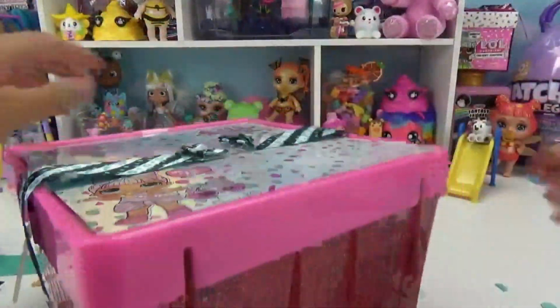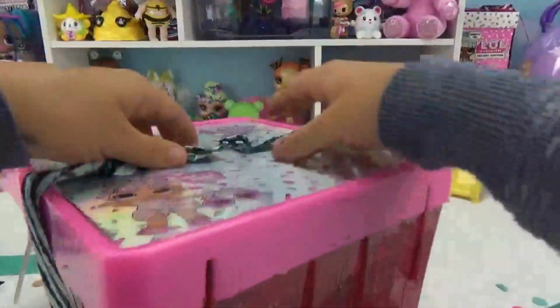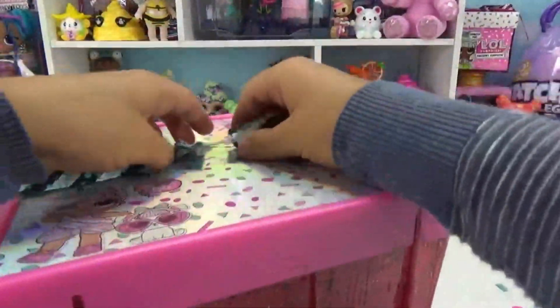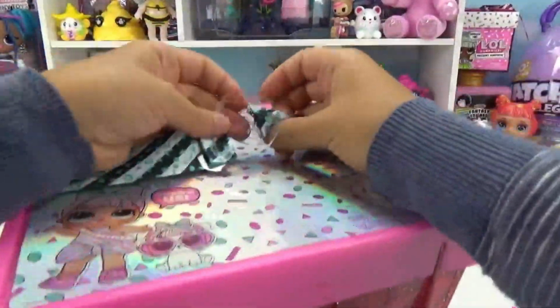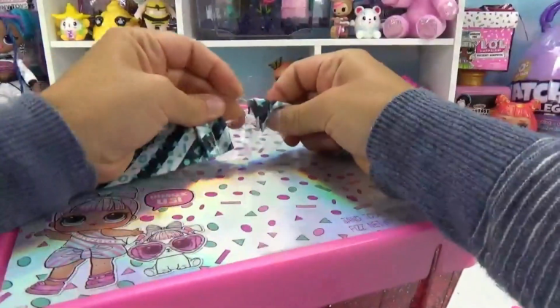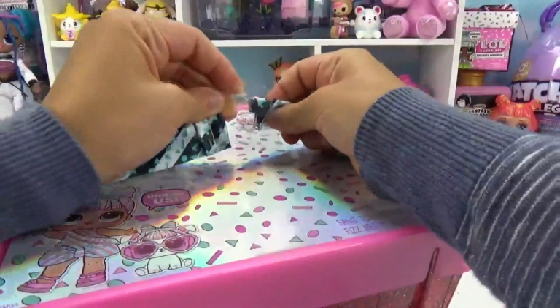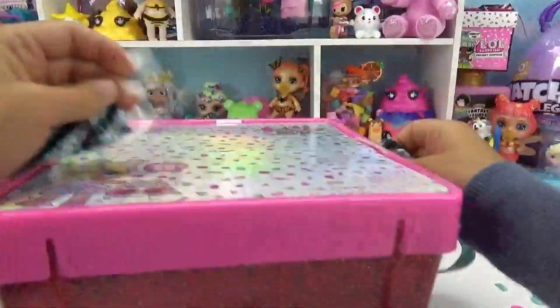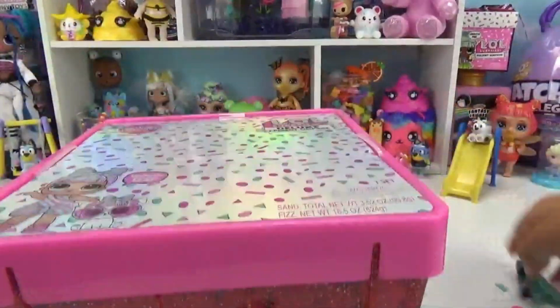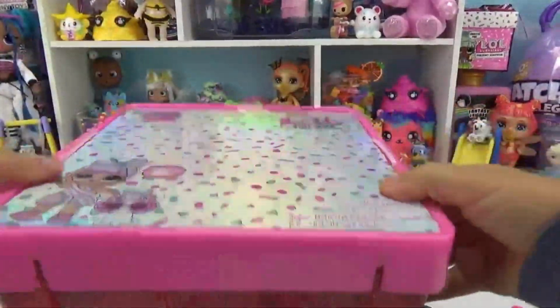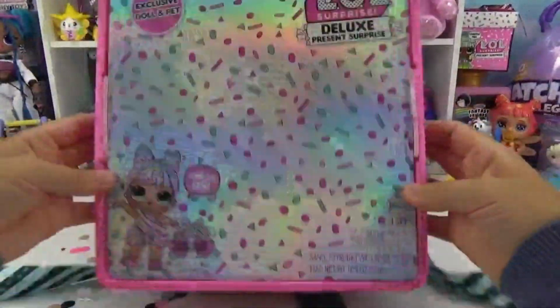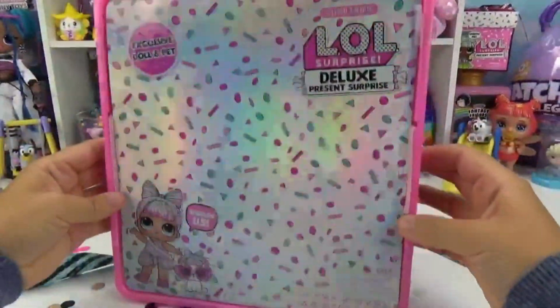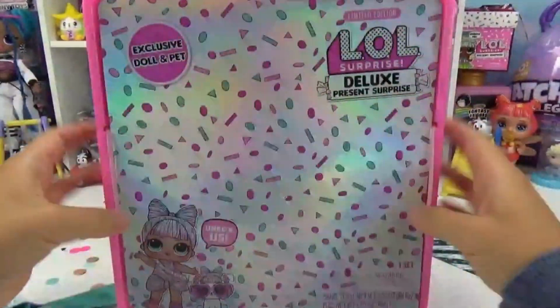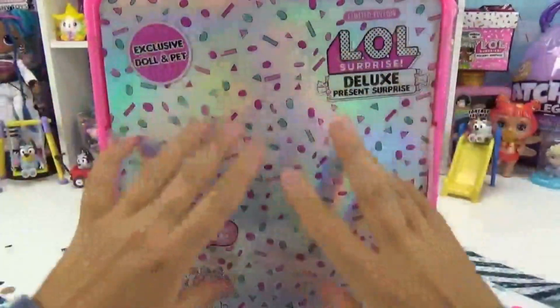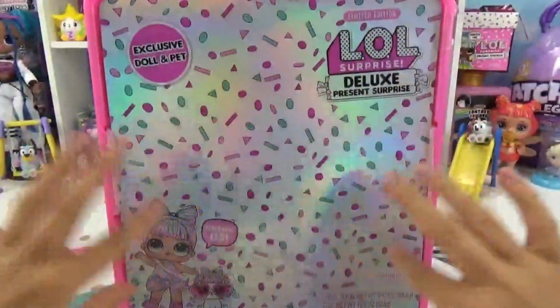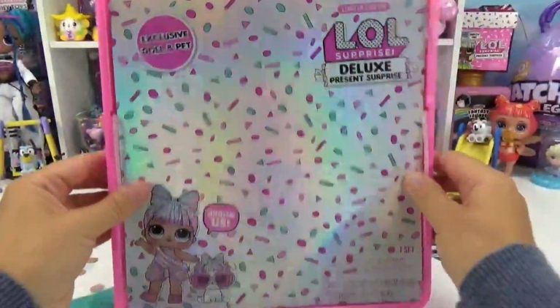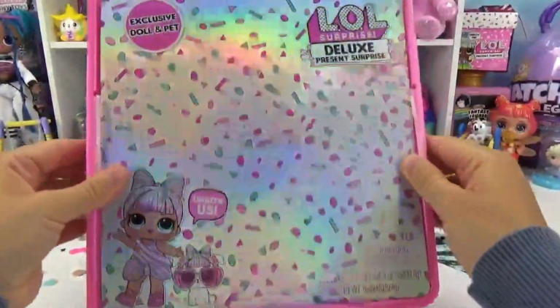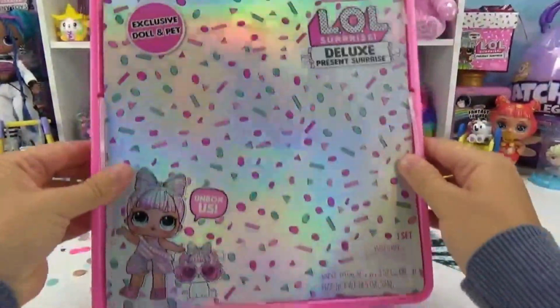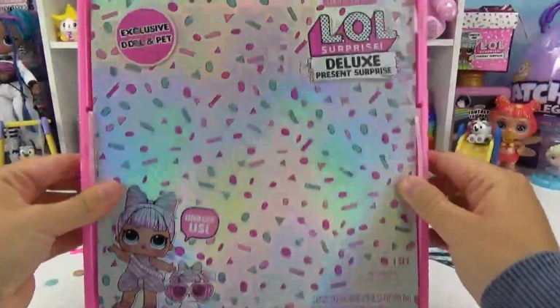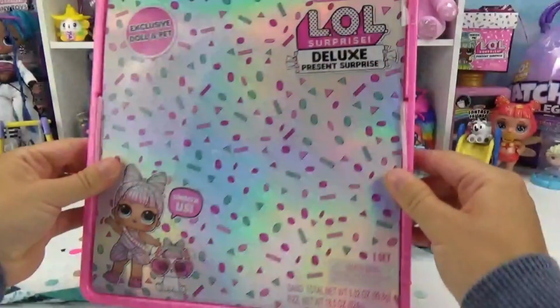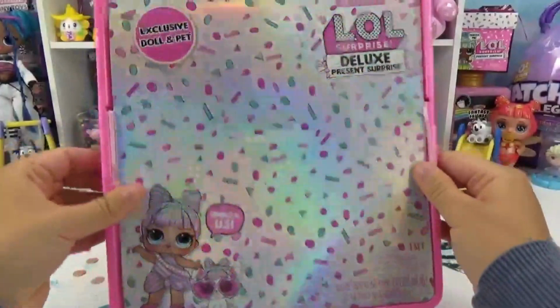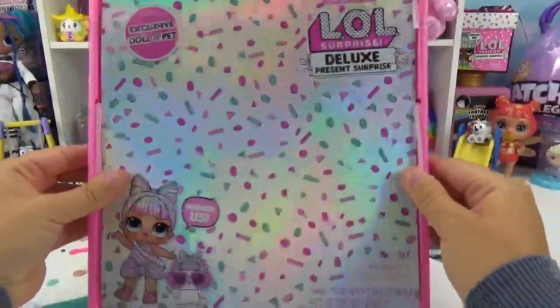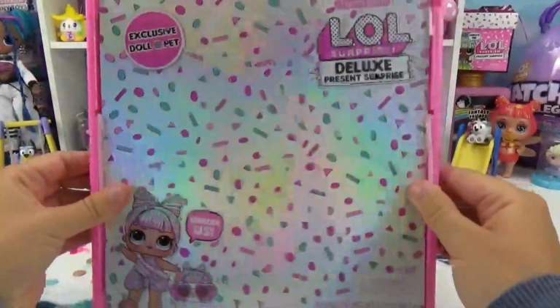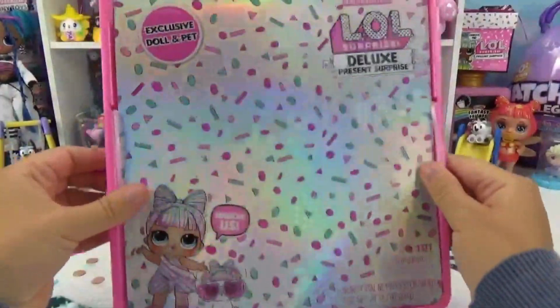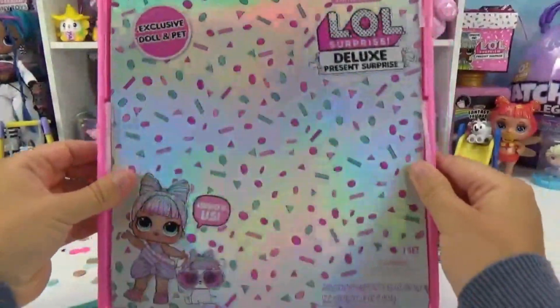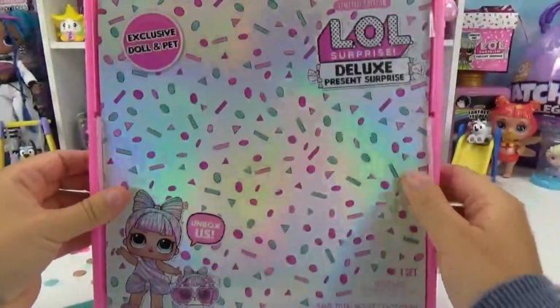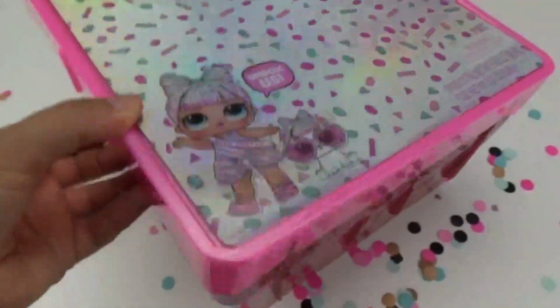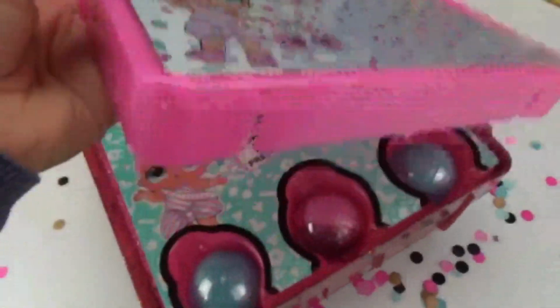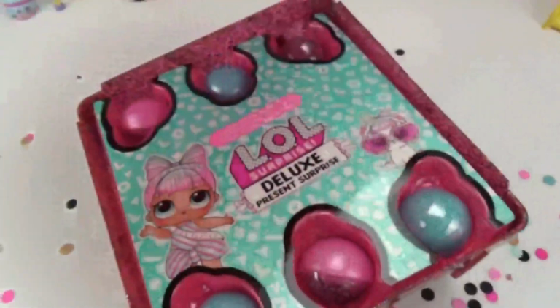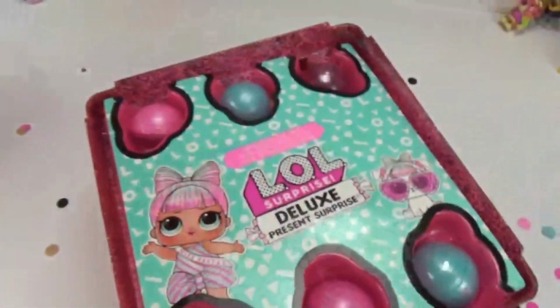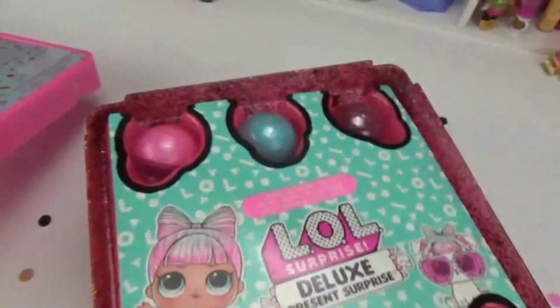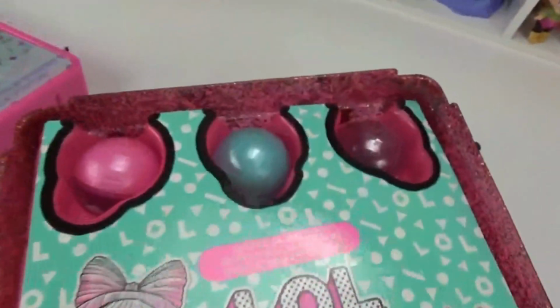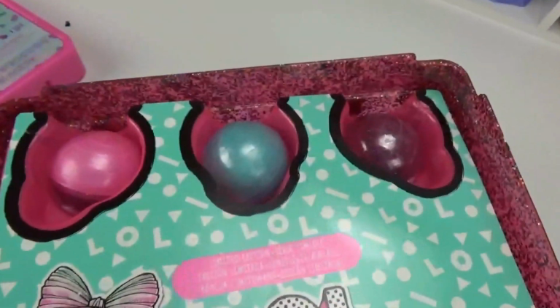Oh, so pretty. Wow, I love how holographic this is. It's got like rainbow shimmer all over it. I'm excited to see what it looks like inside.